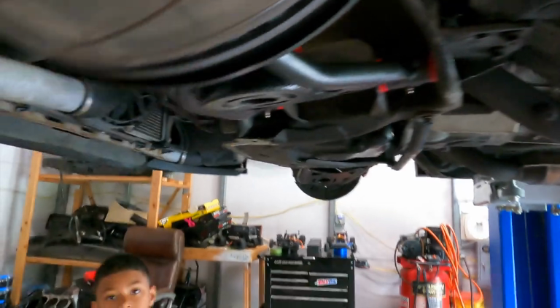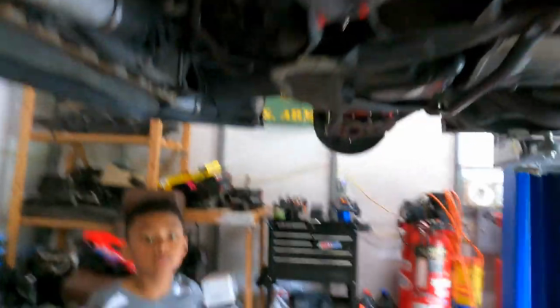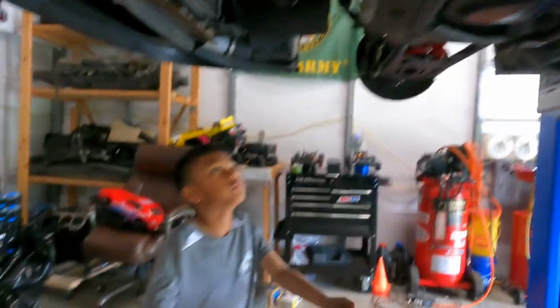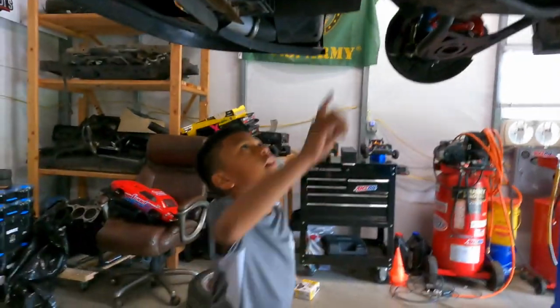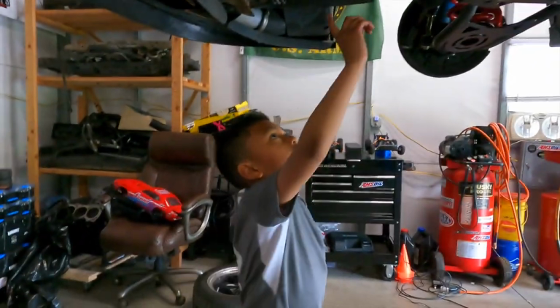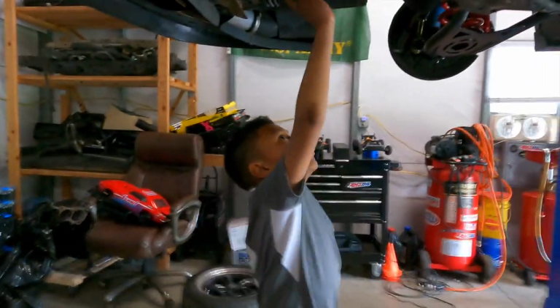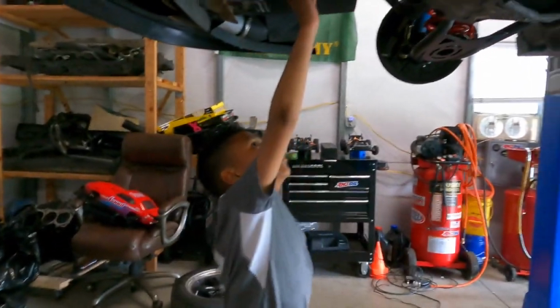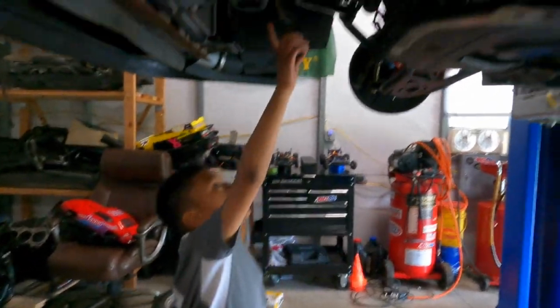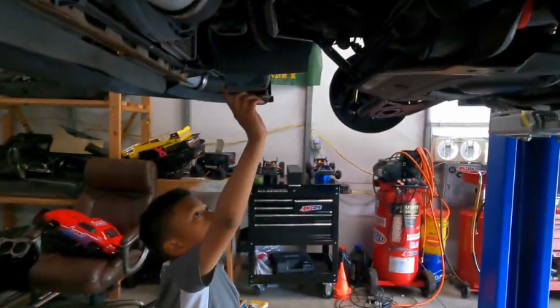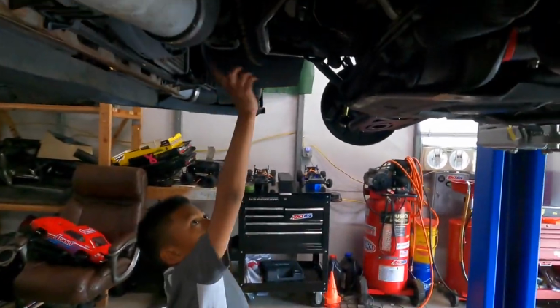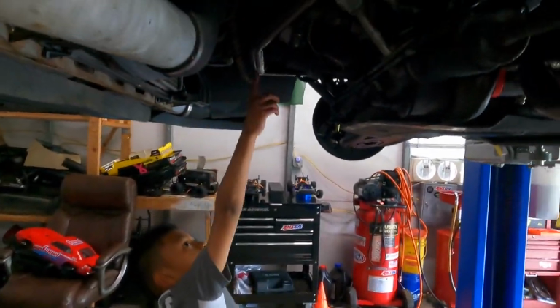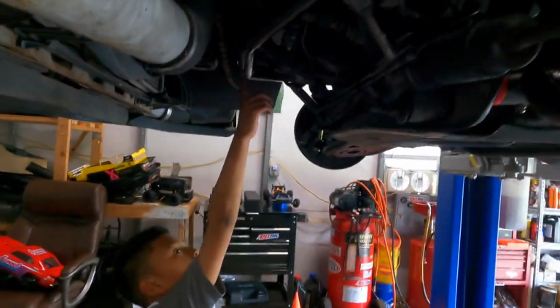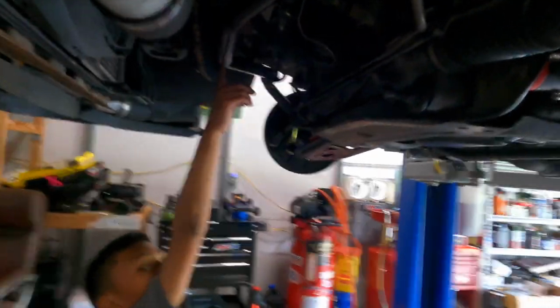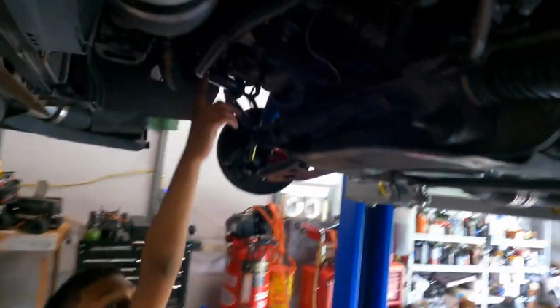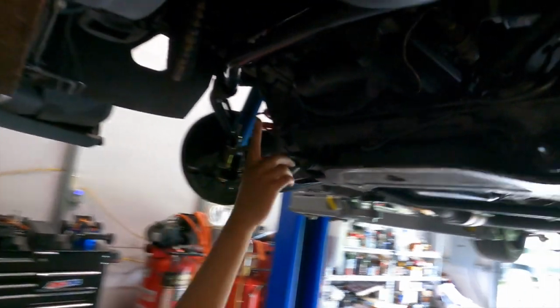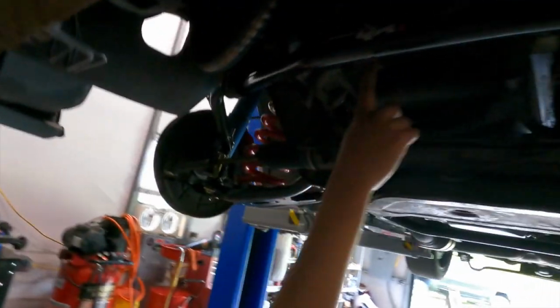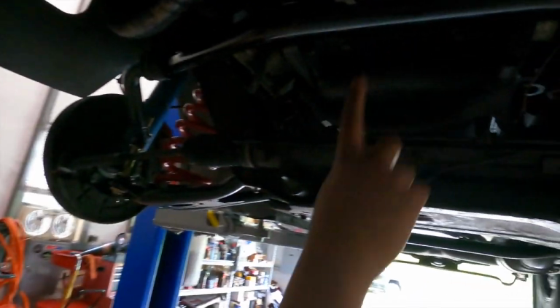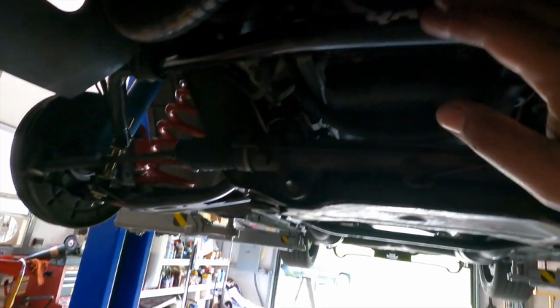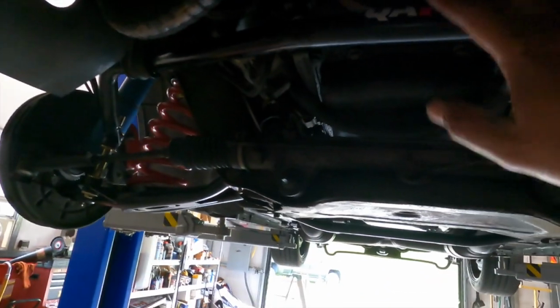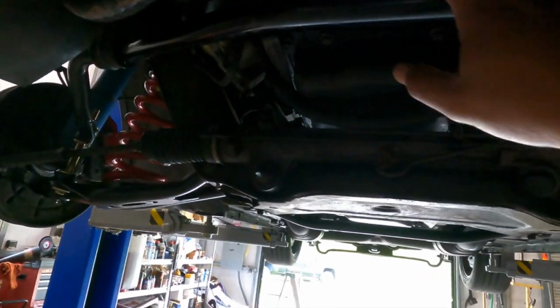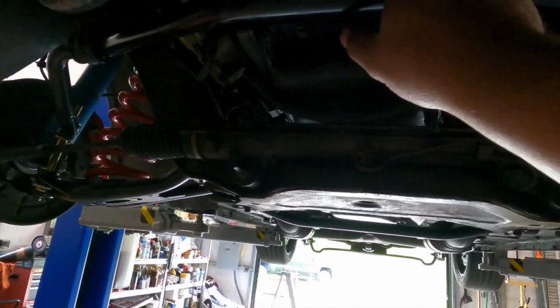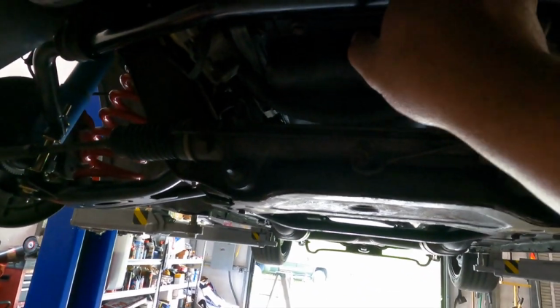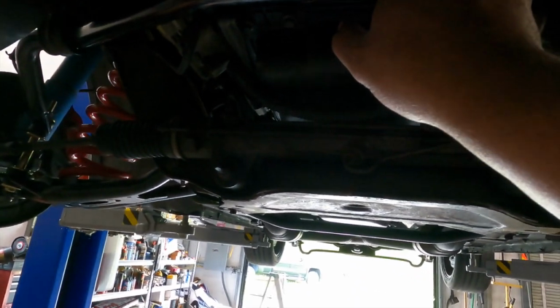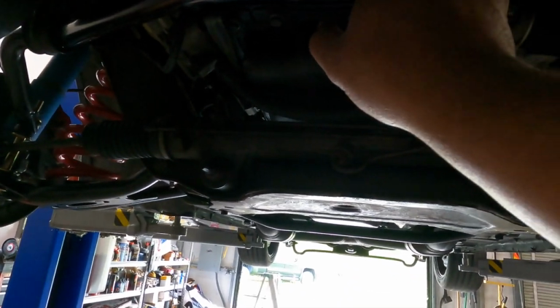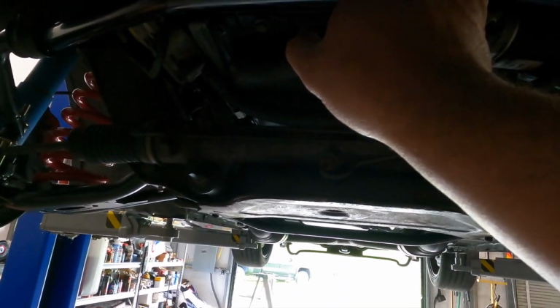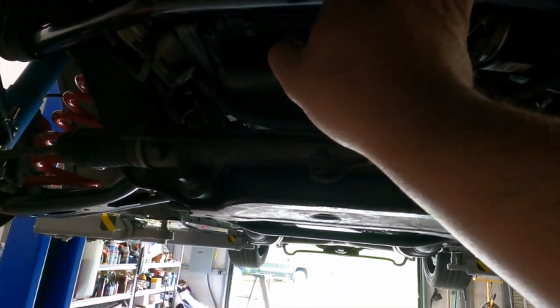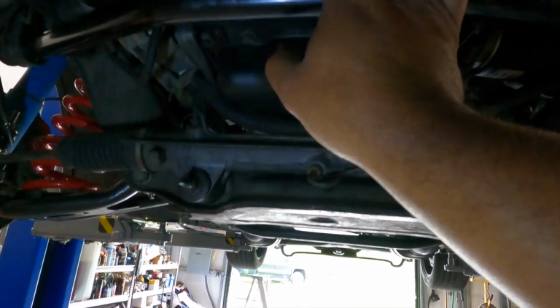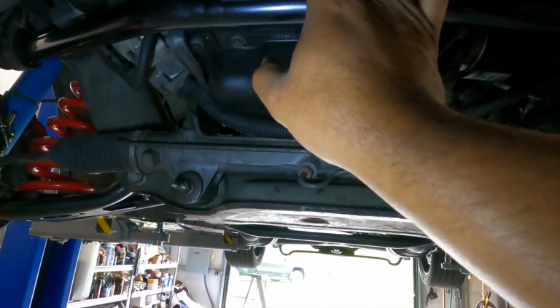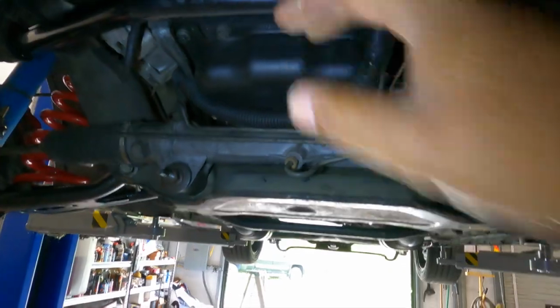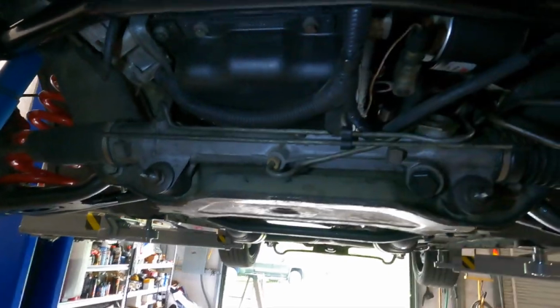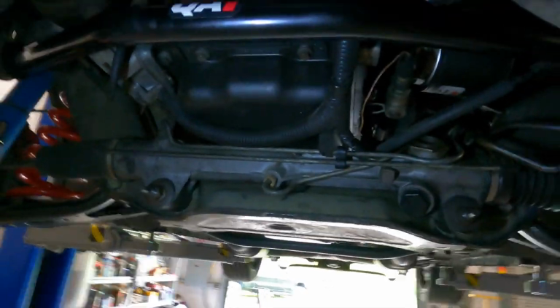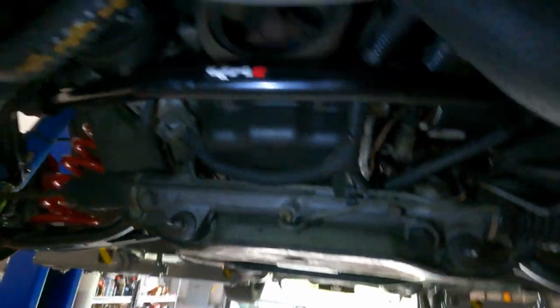Go ahead, show us. We should have got a flashlight. We got the QA1 sway bar up here. Went ahead and upgraded just the front sway bar for now — just the front.